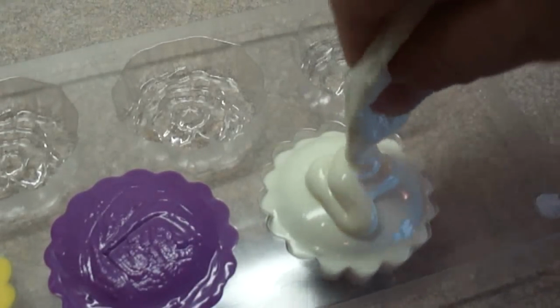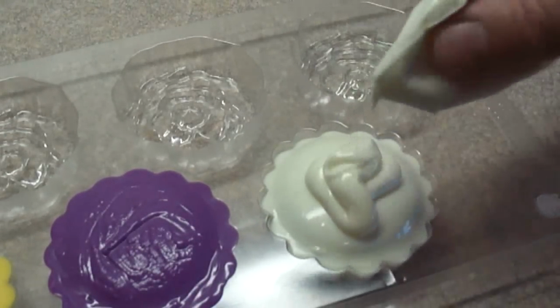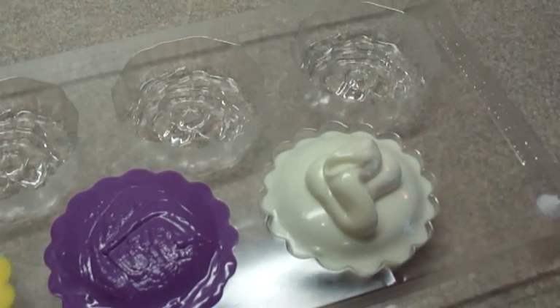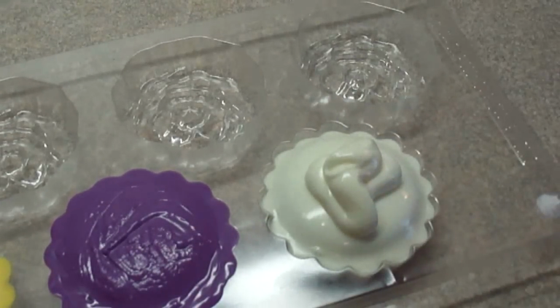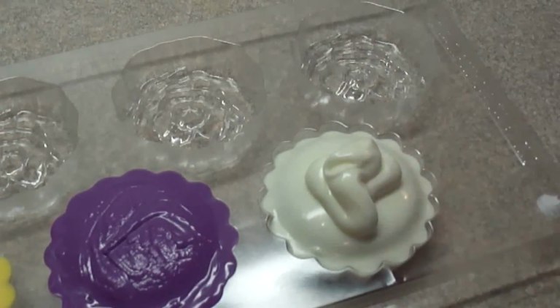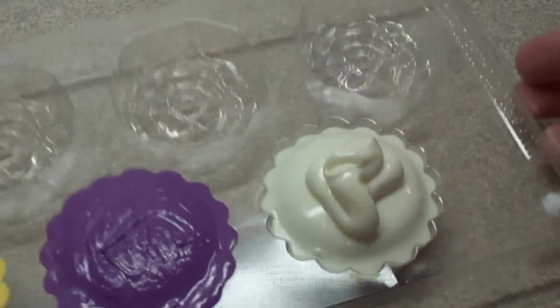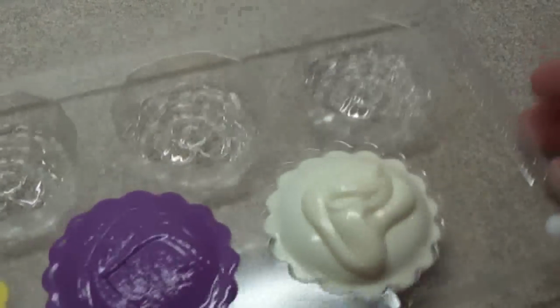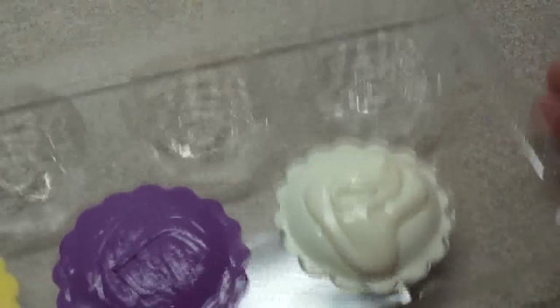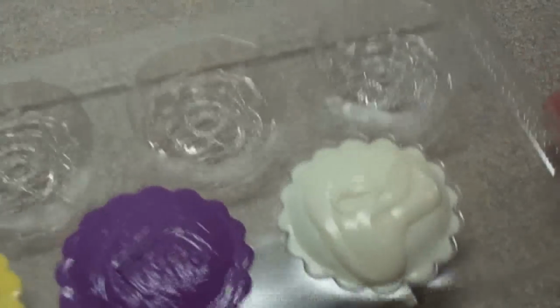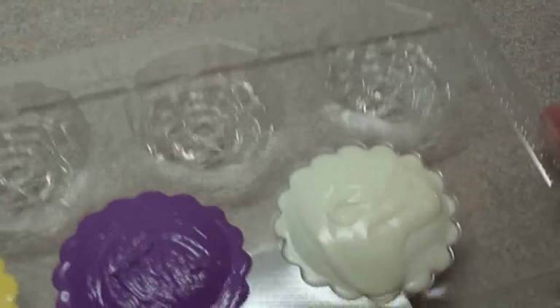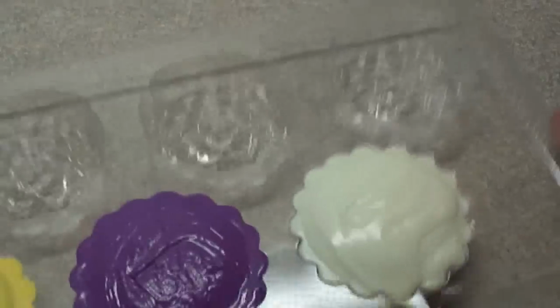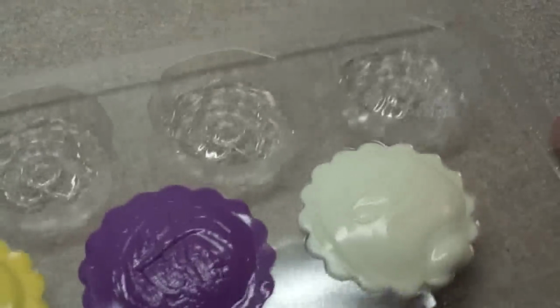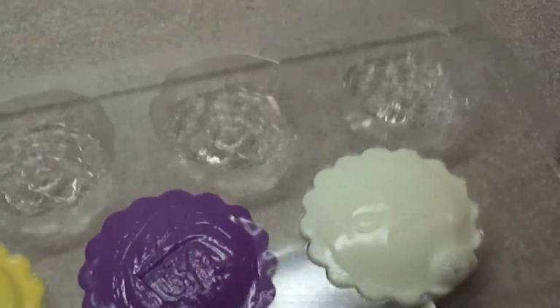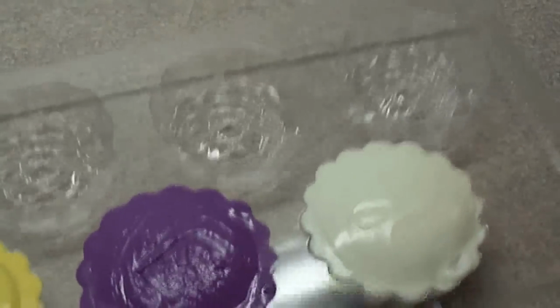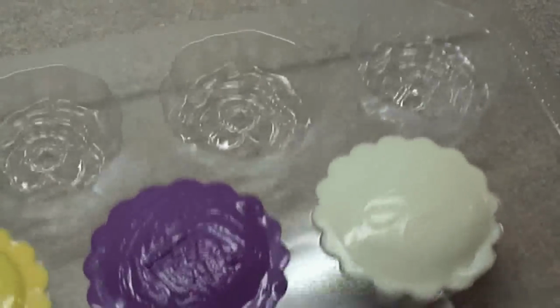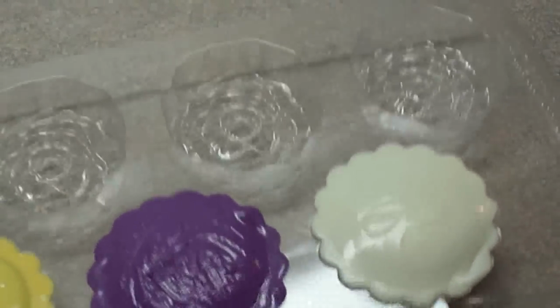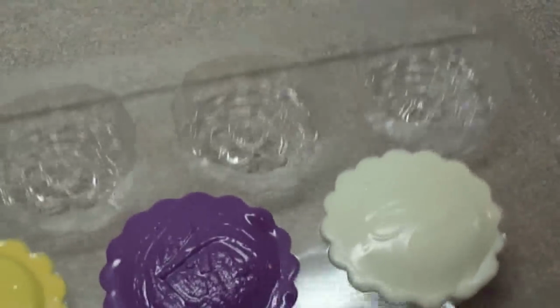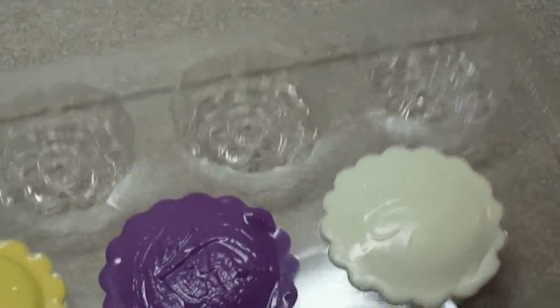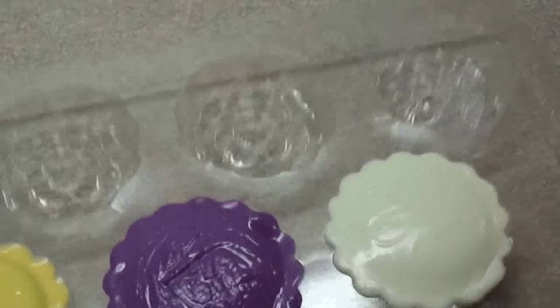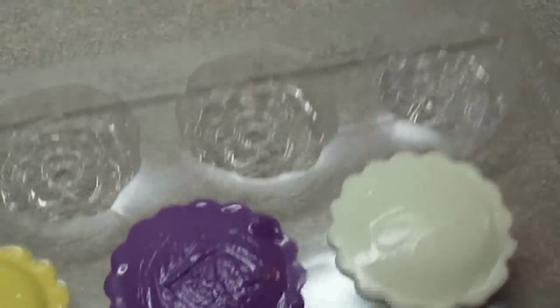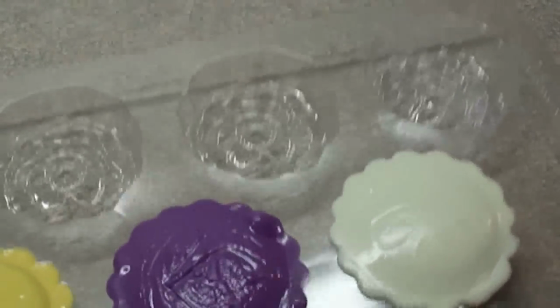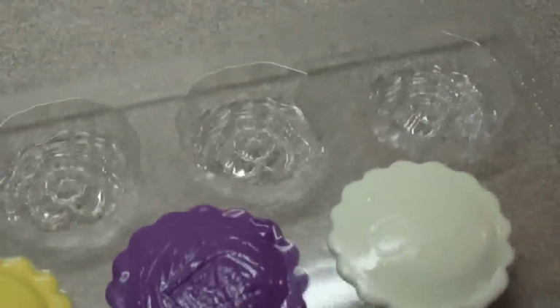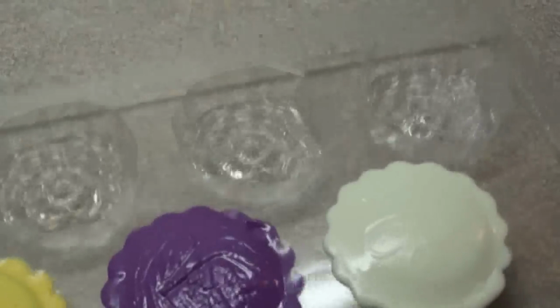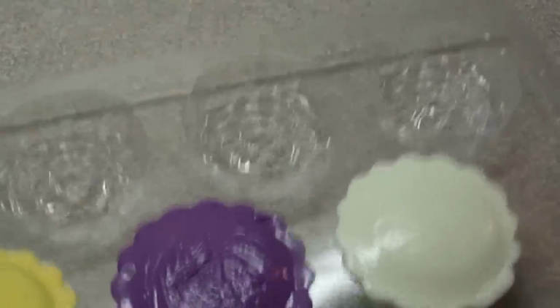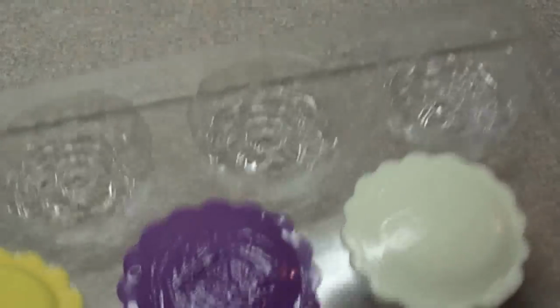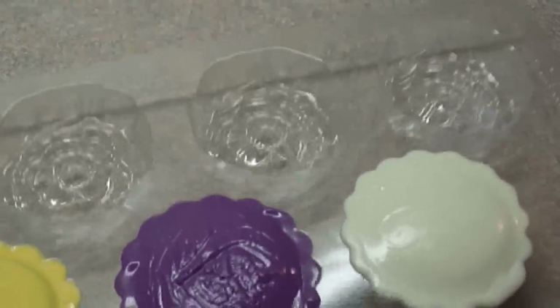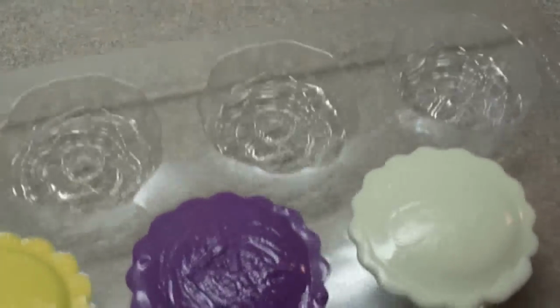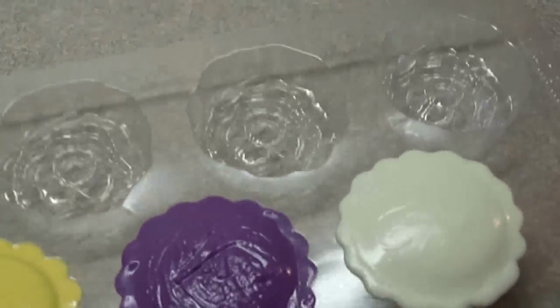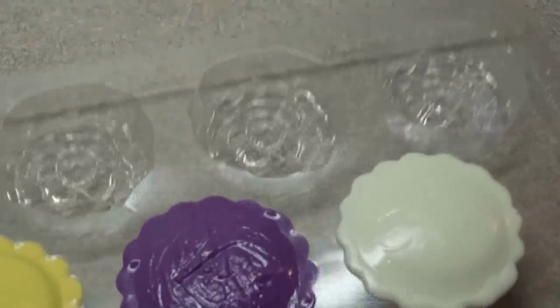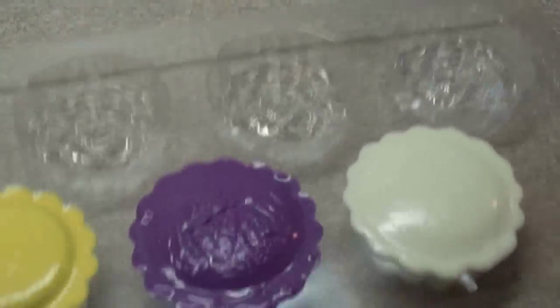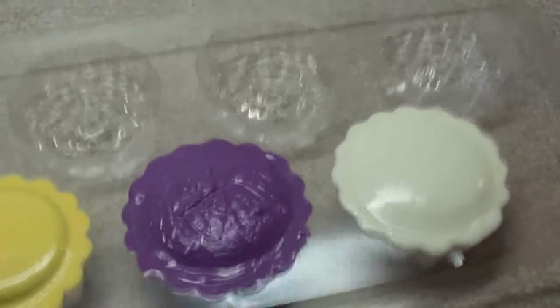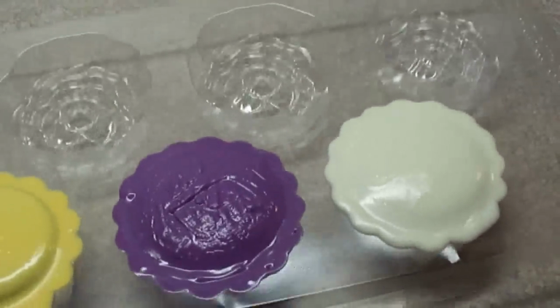If you put too much however, you might overfill the mold and it might come out over the edges — and you'll see I actually do this for this one. It comes out a little on the edges, but not a big deal.